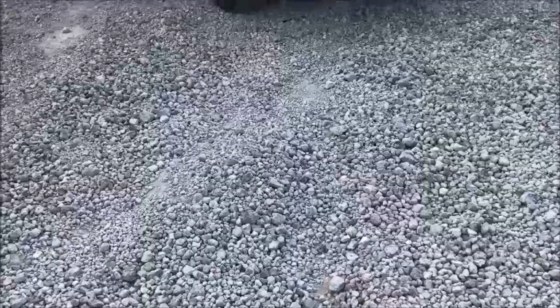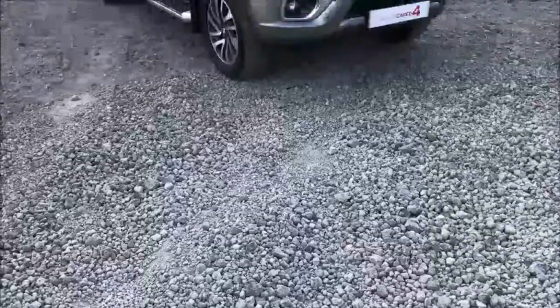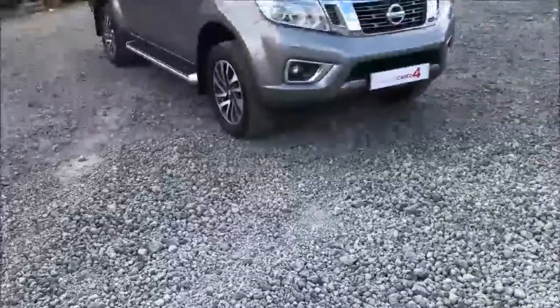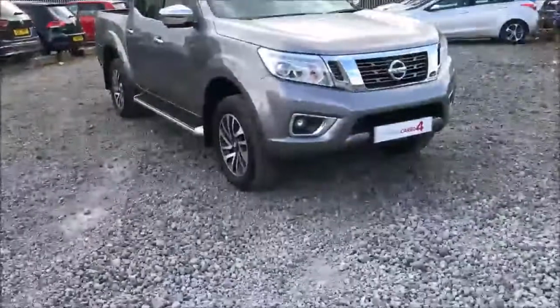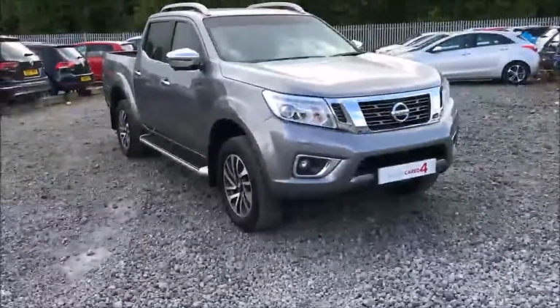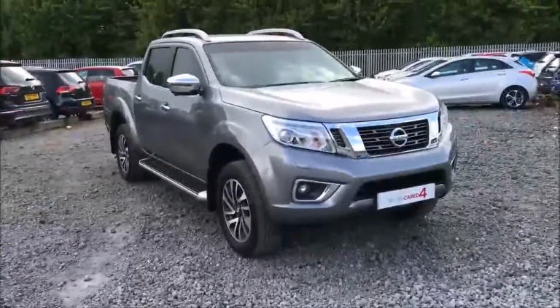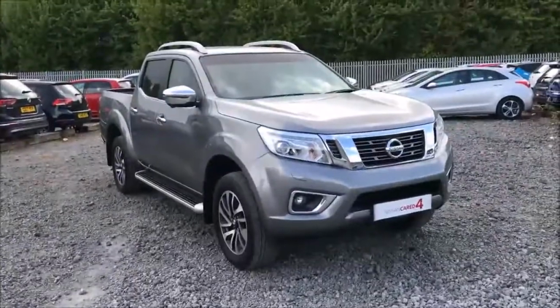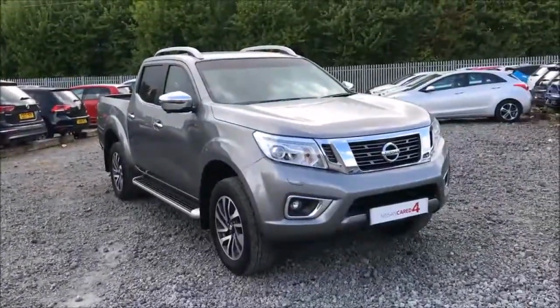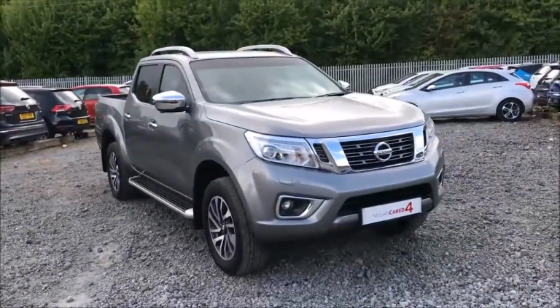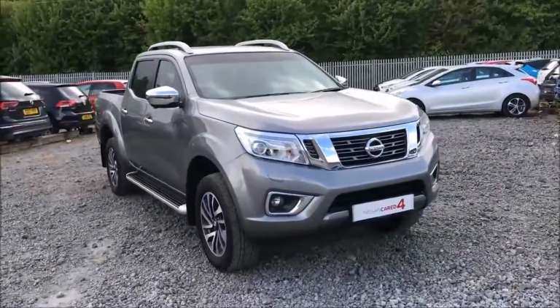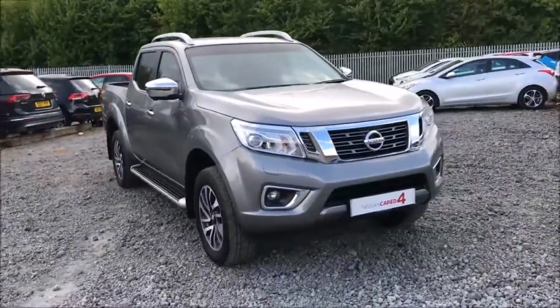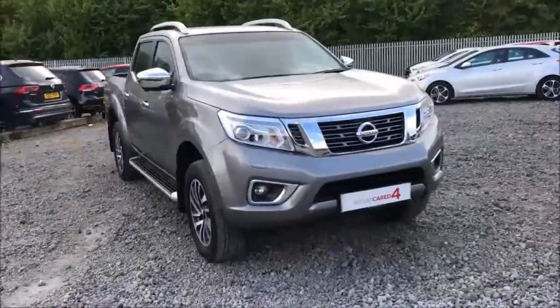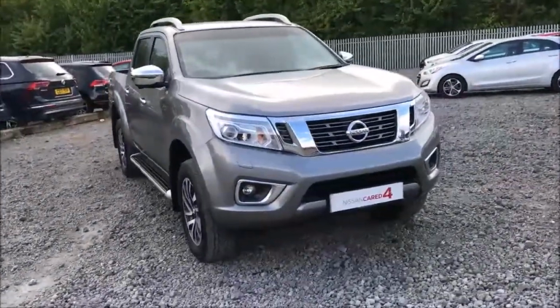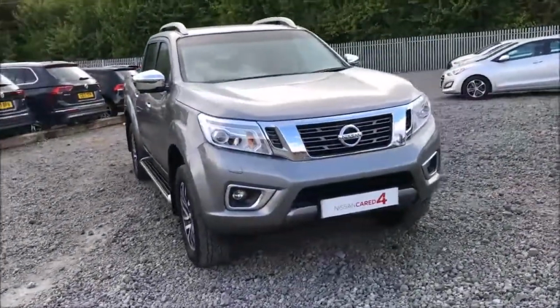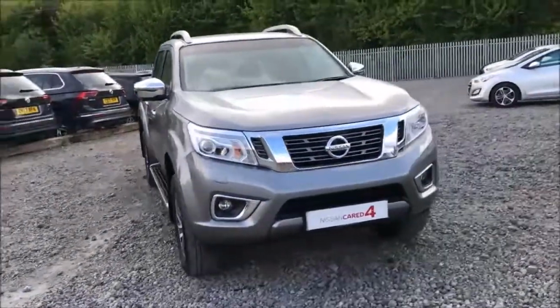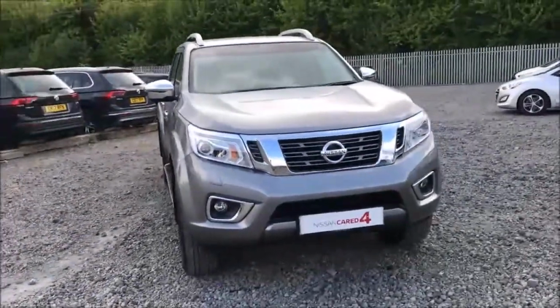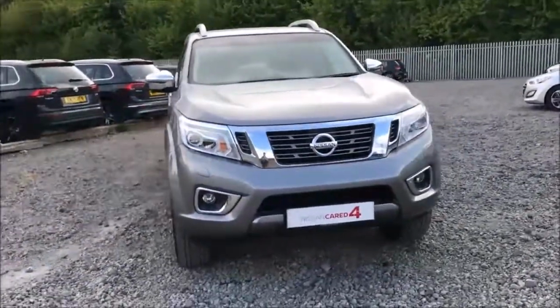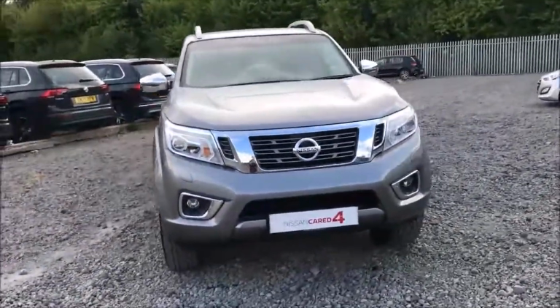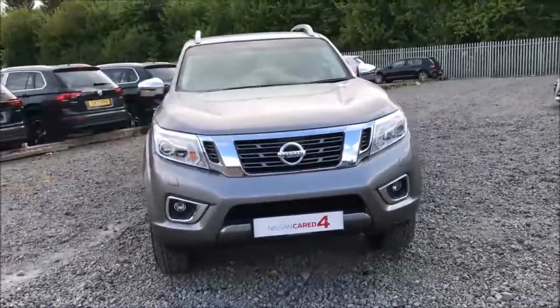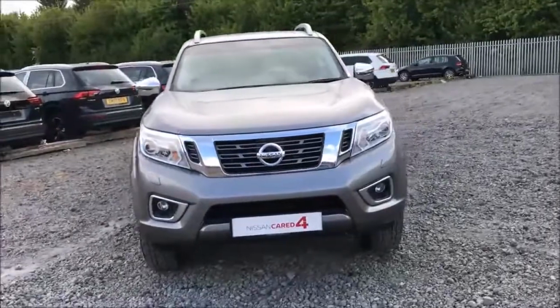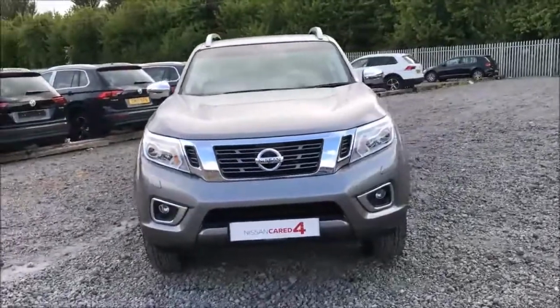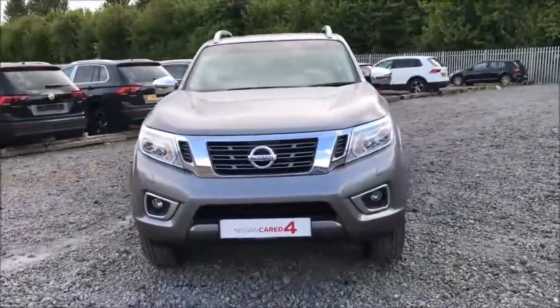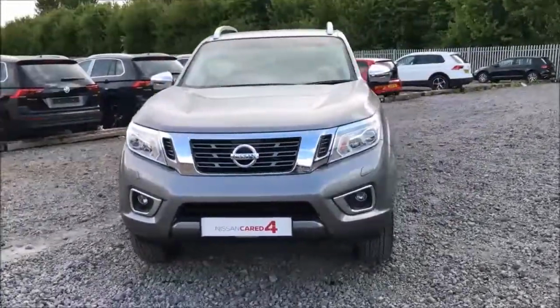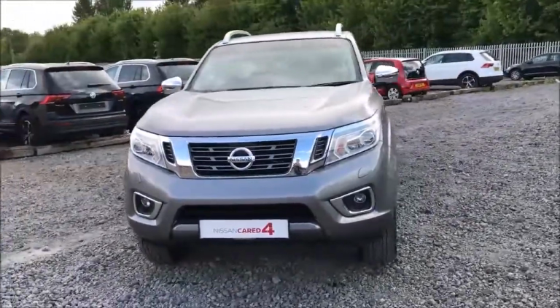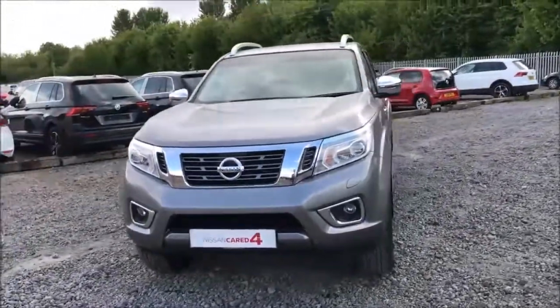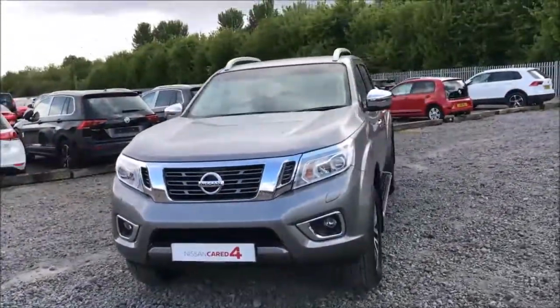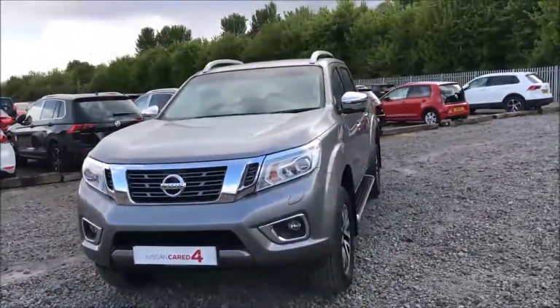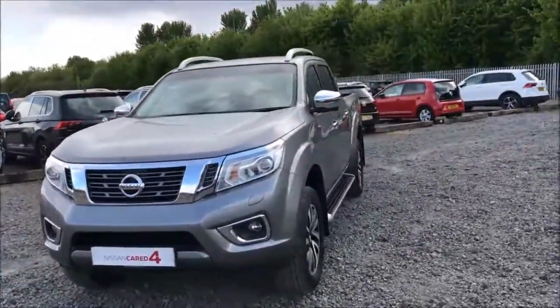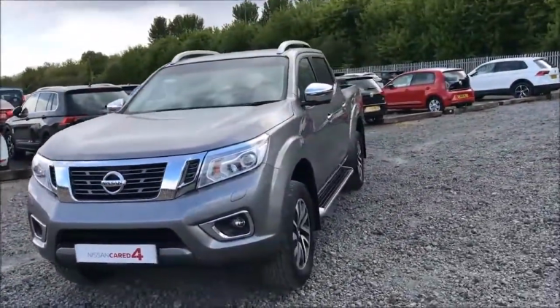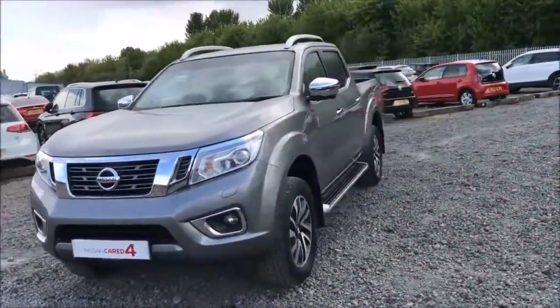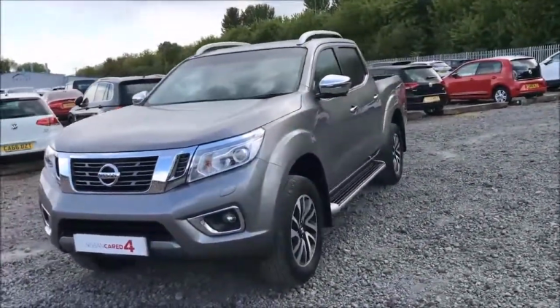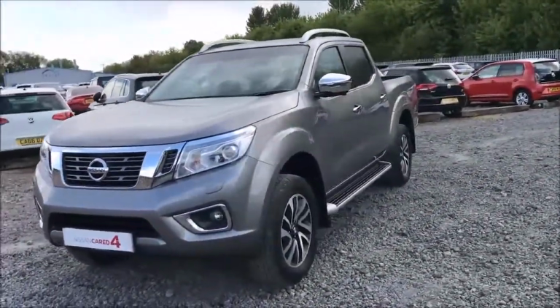Welcome to Wester's Garages Nissan here on Hadfield Road in Cardiff. In today's presentation we have a Nissan Navara Tecna, fitted with a 2.3 litre turbocharged diesel engine and an automatic gearbox.